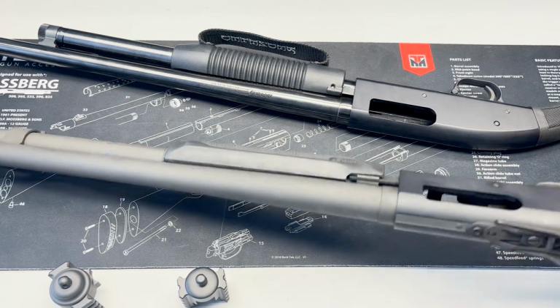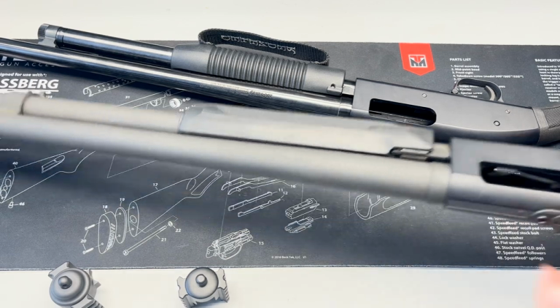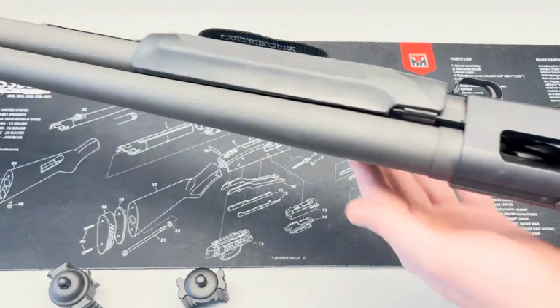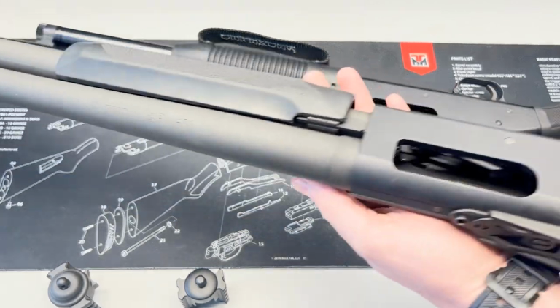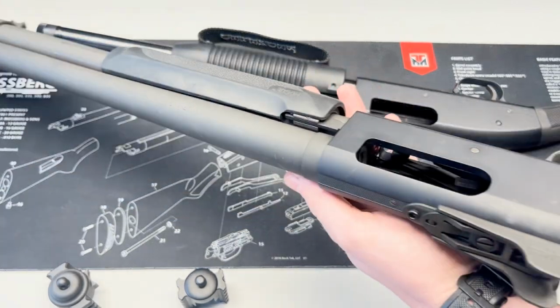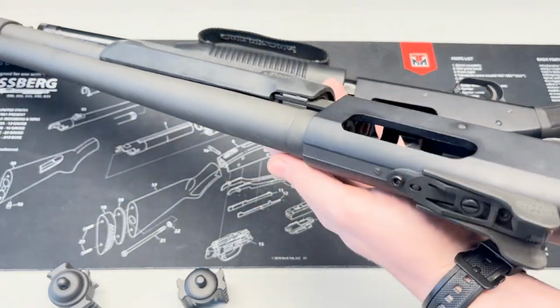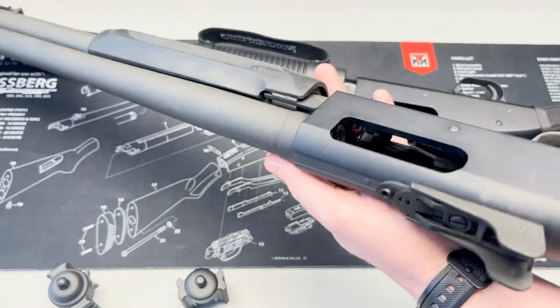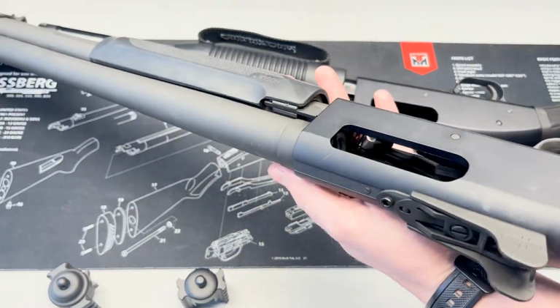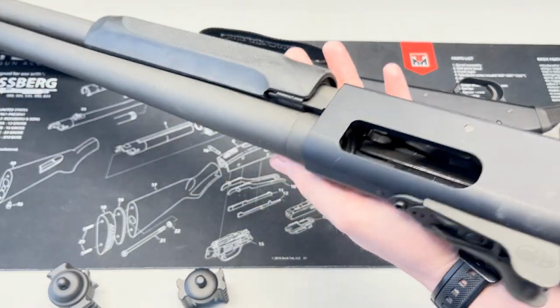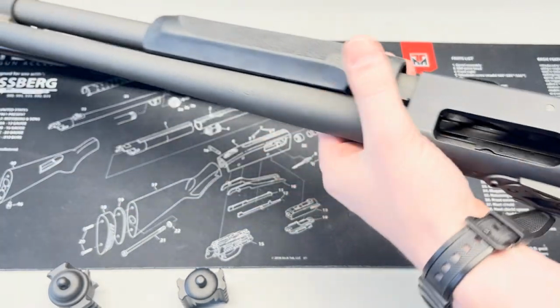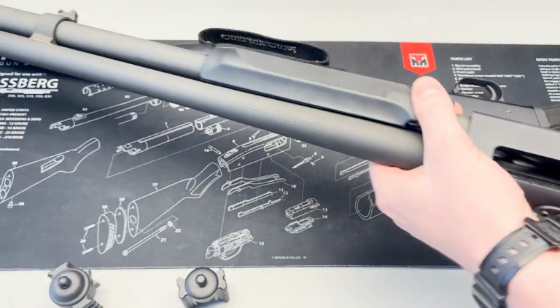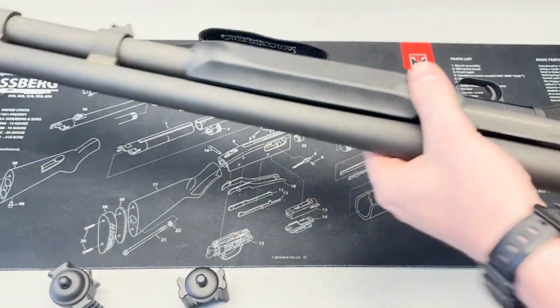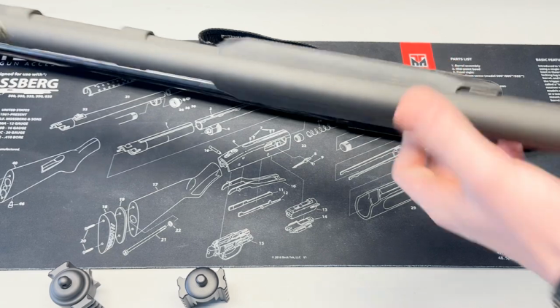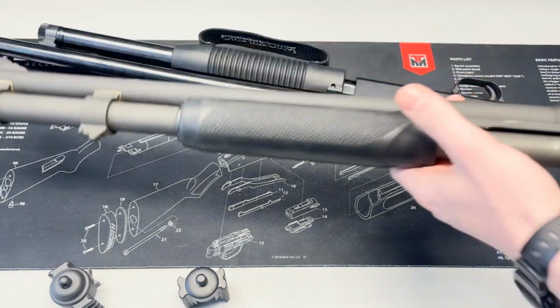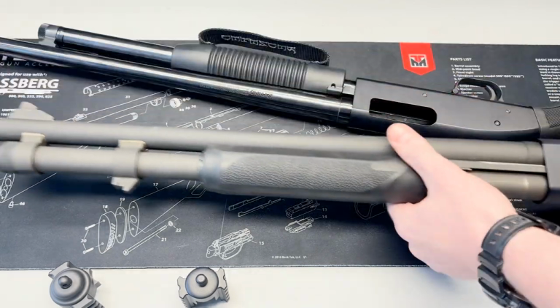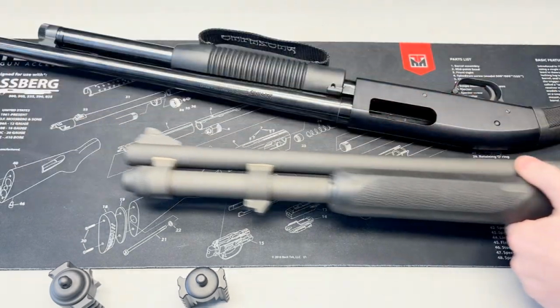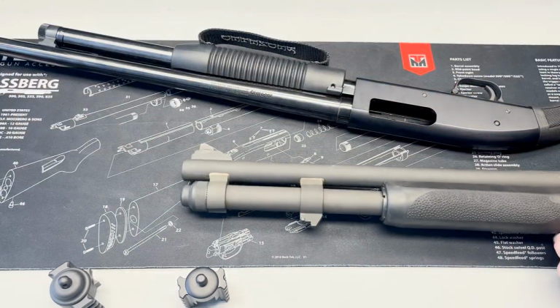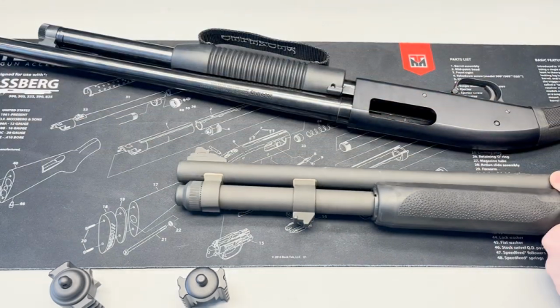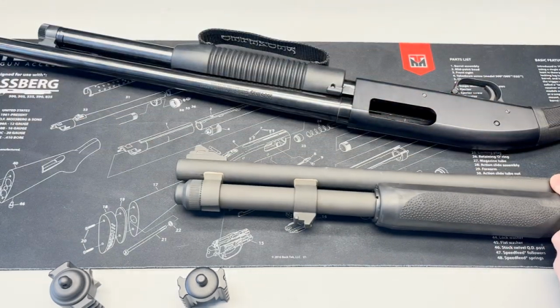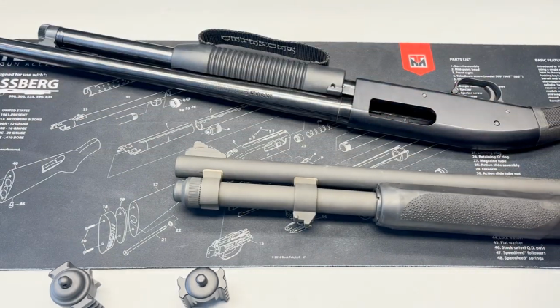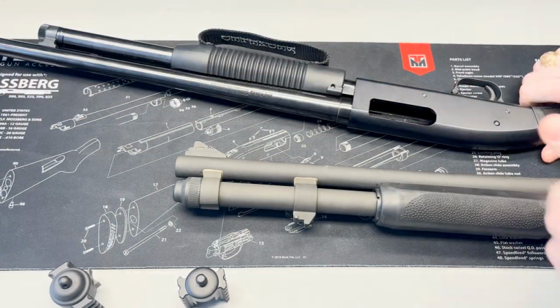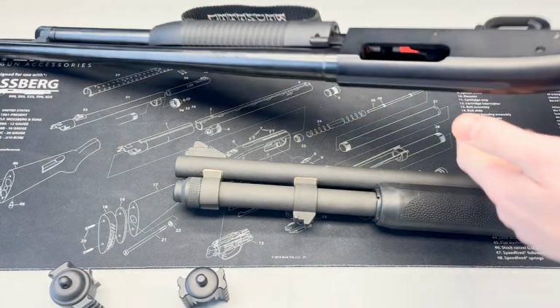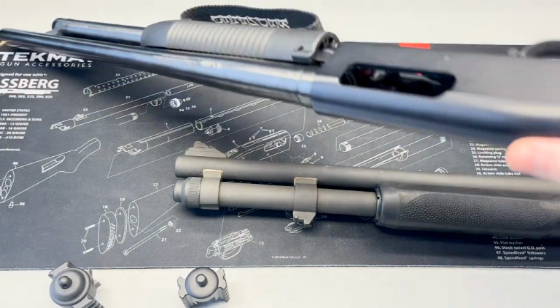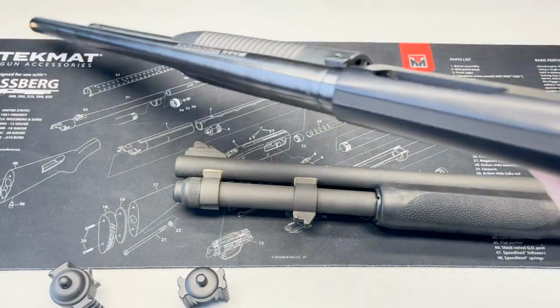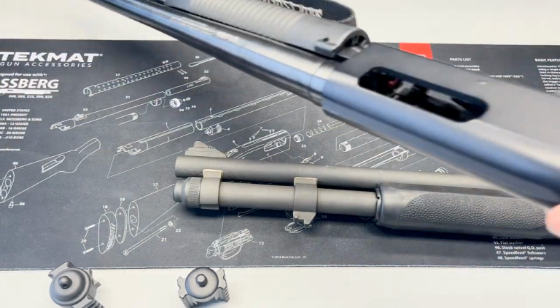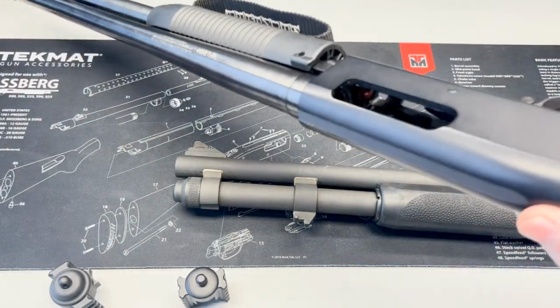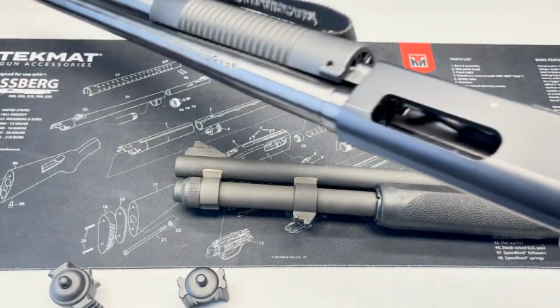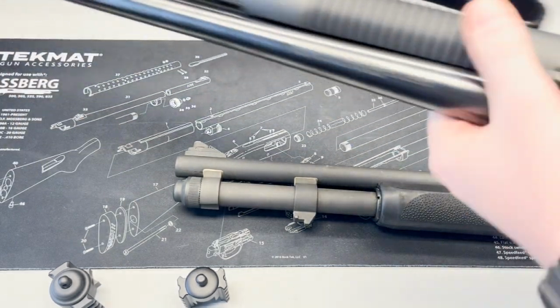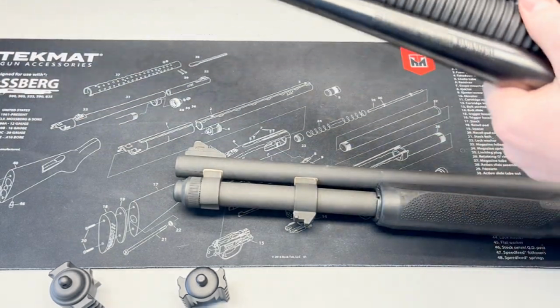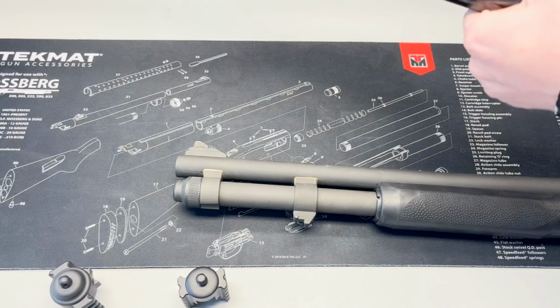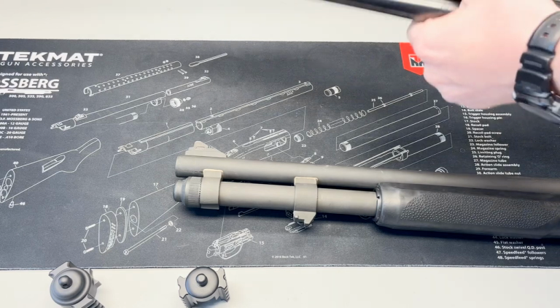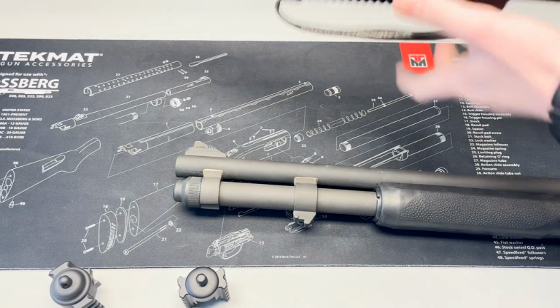Before we get started, we're going to check our magazine and our chamber to be sure that we are clear. Looks good.